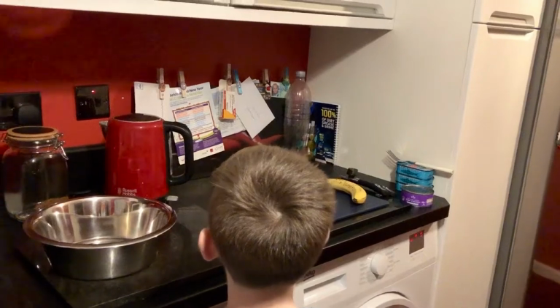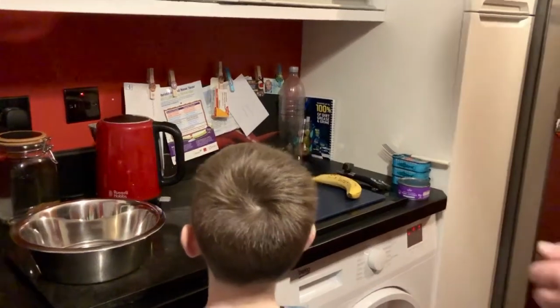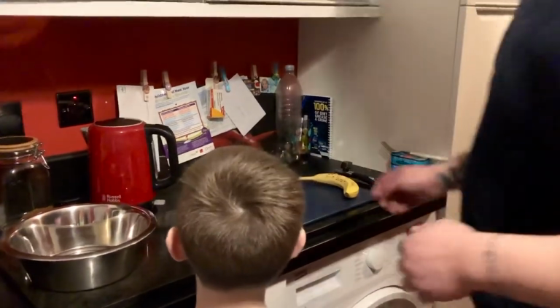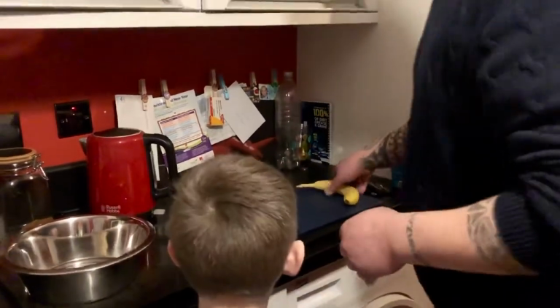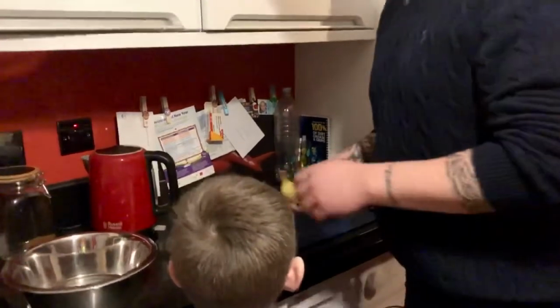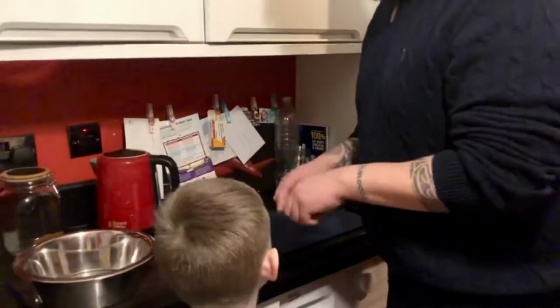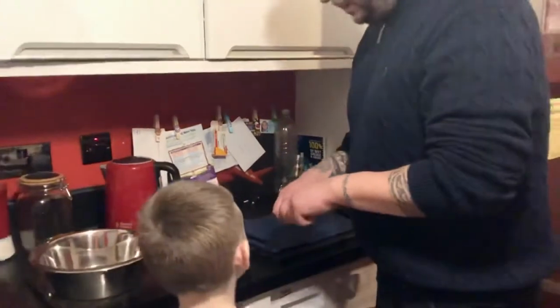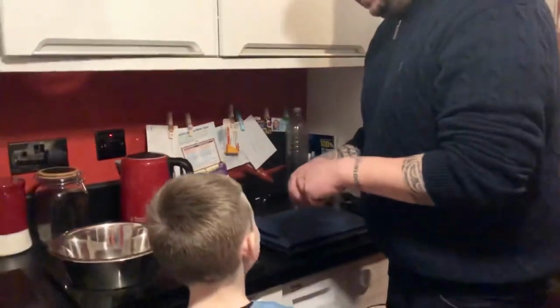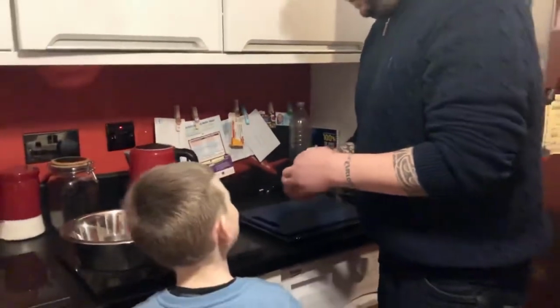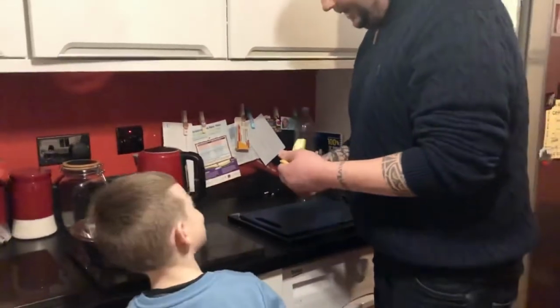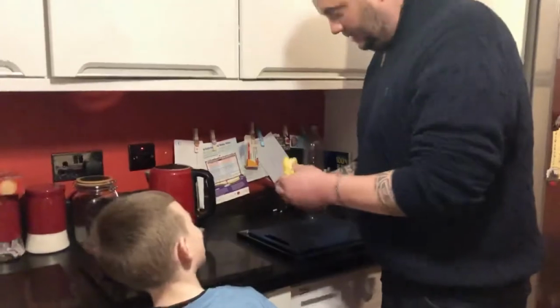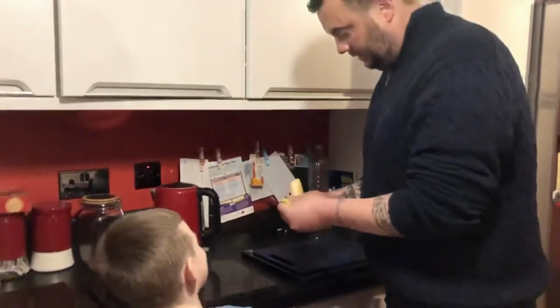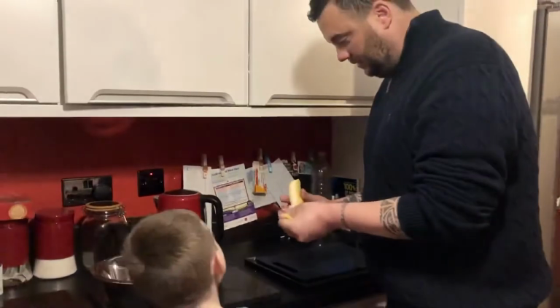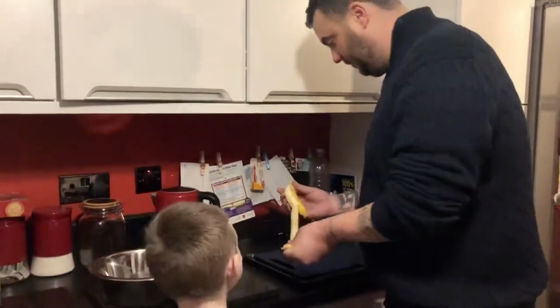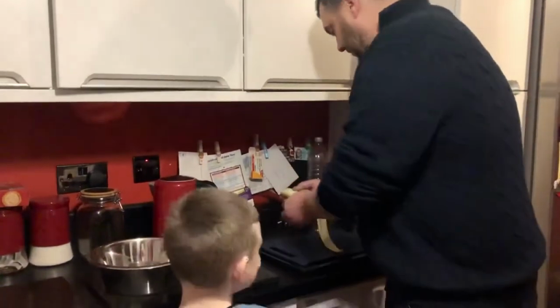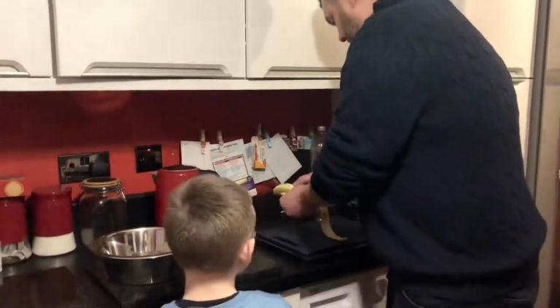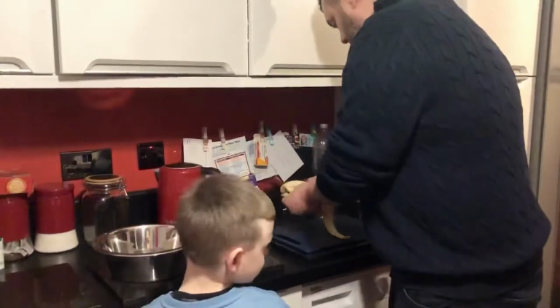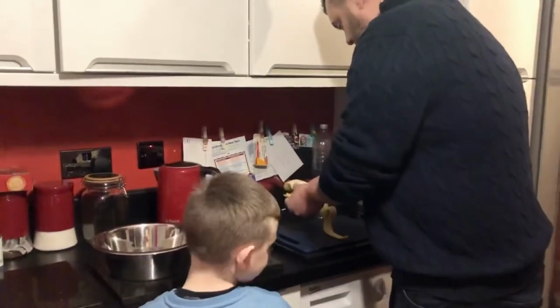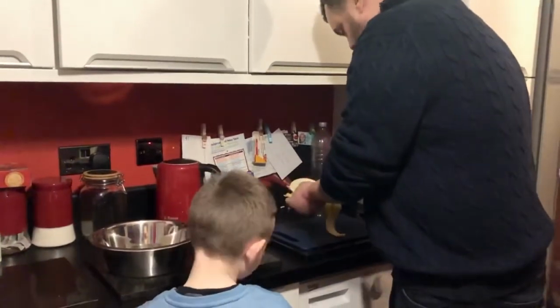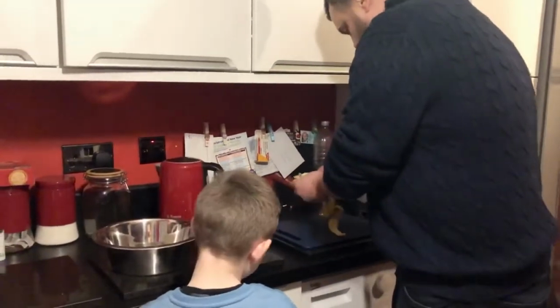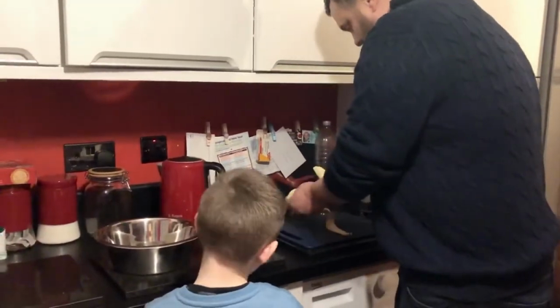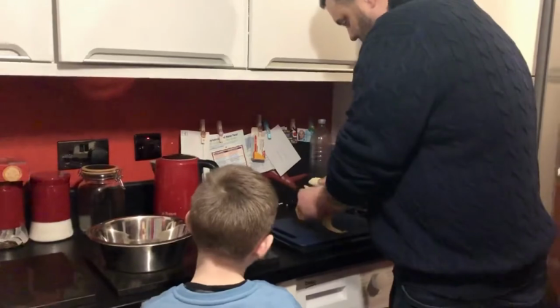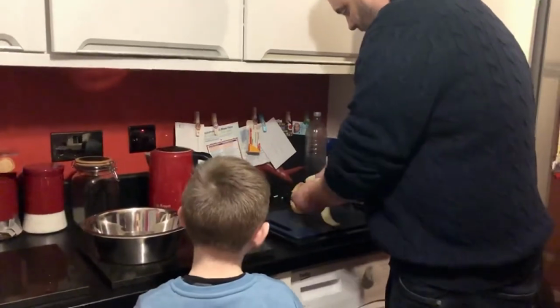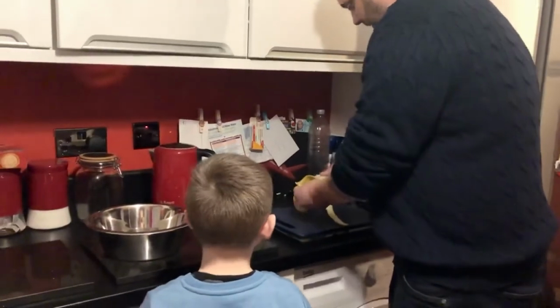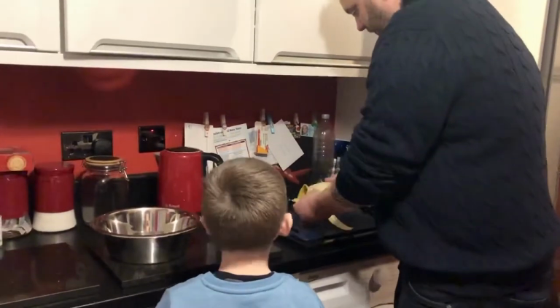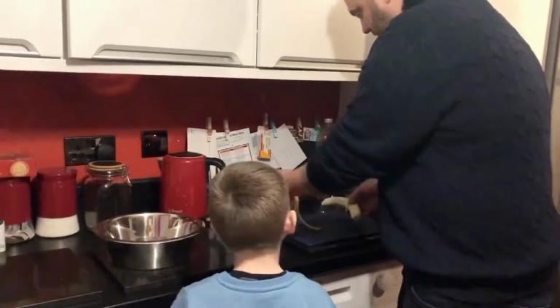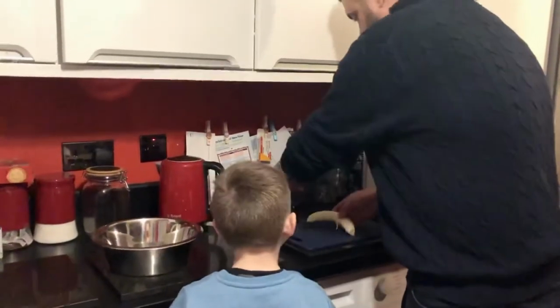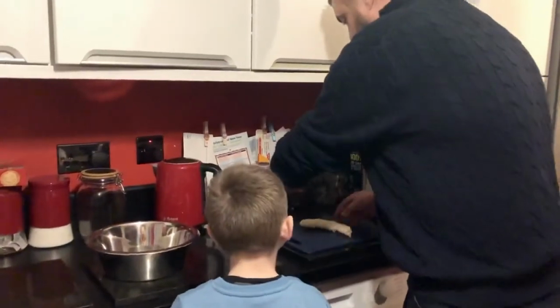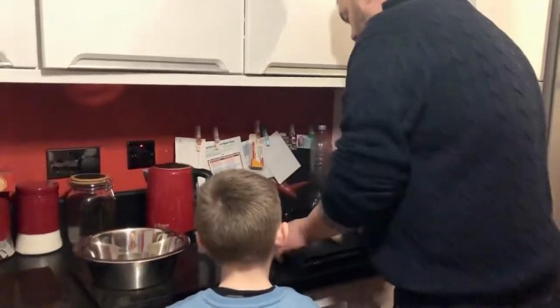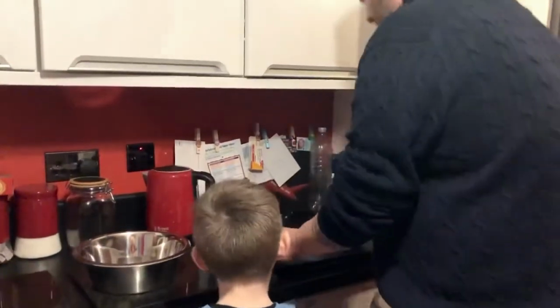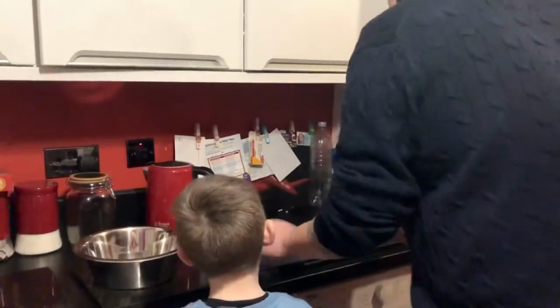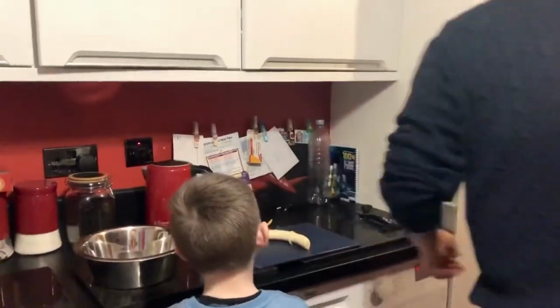So what we'll do first, we'll do a banana. Do you like bananas? We need to take the skin off. Then what we're going to do, we're going to cut the banana.